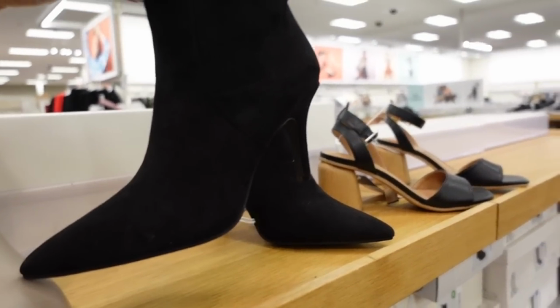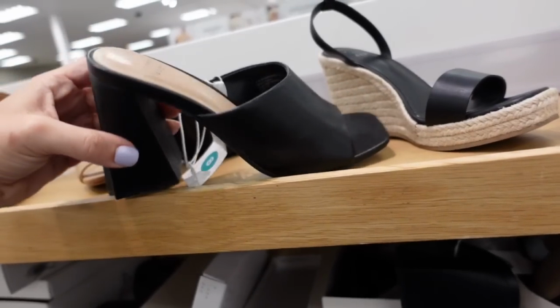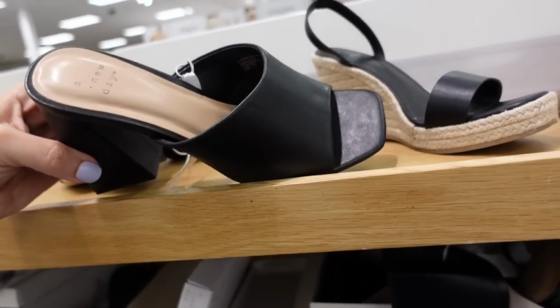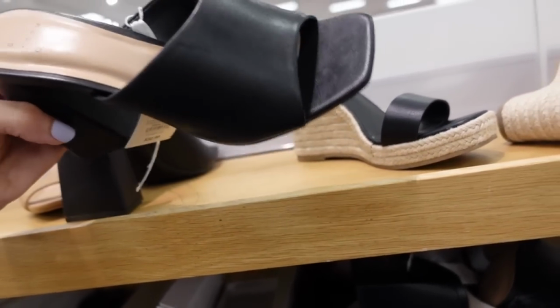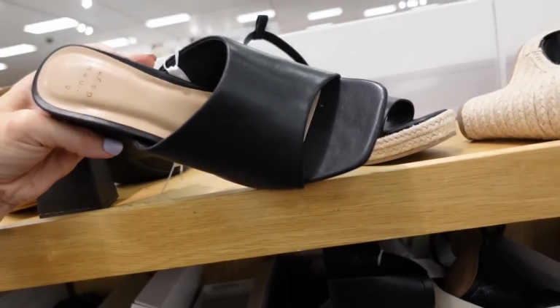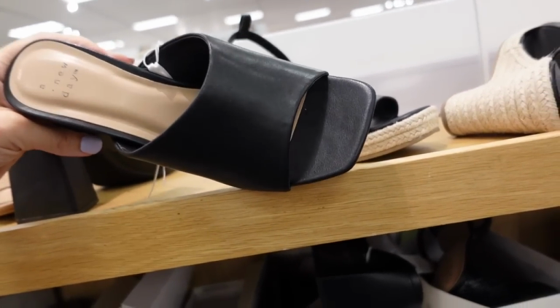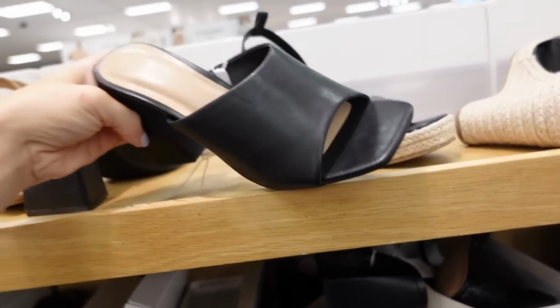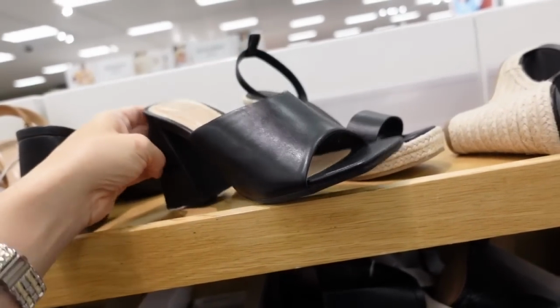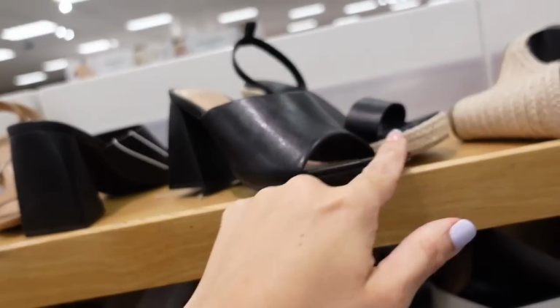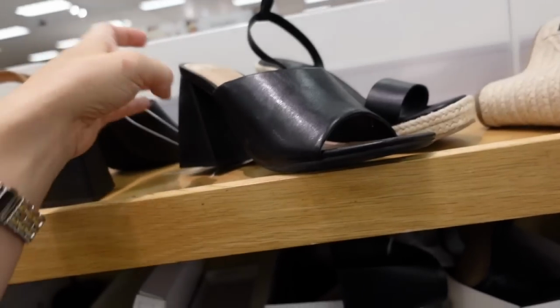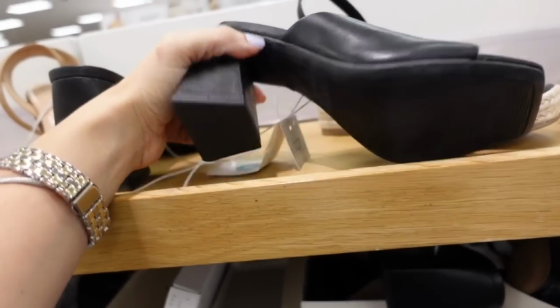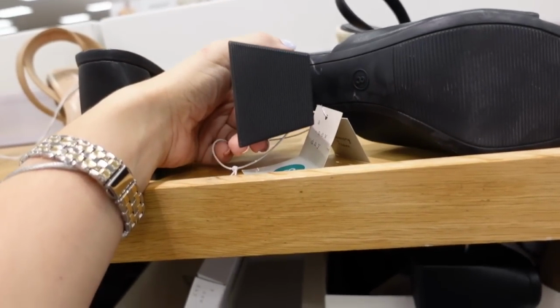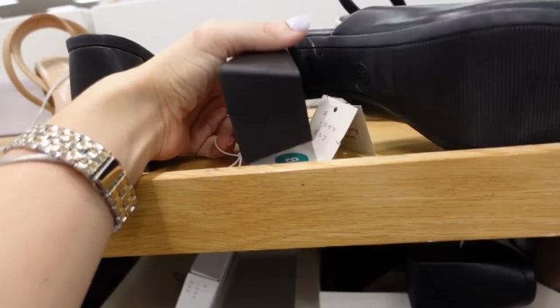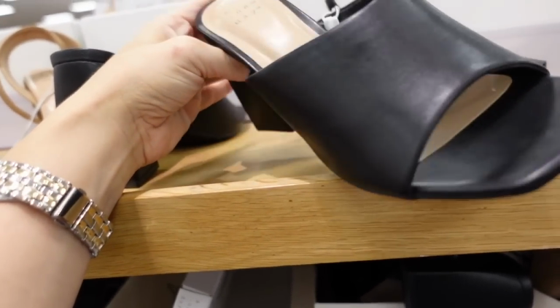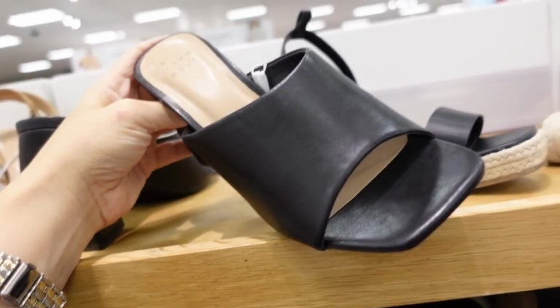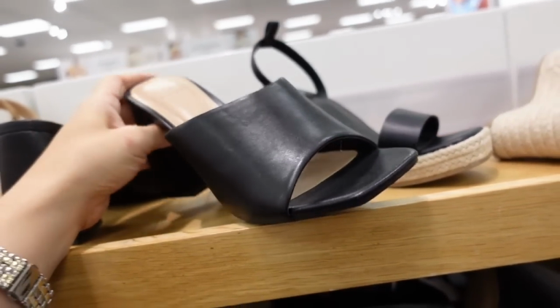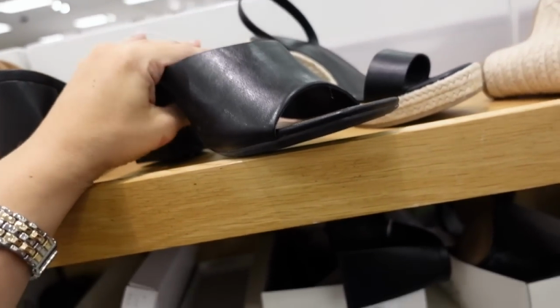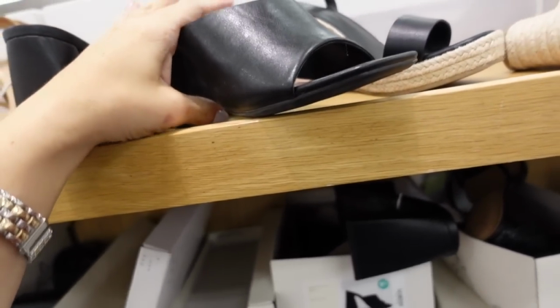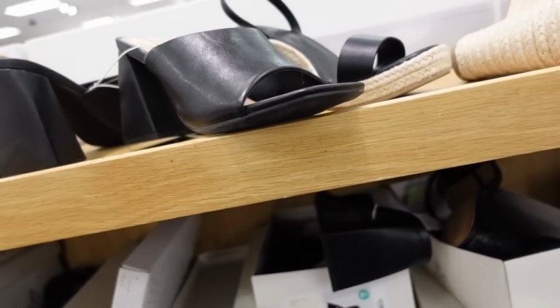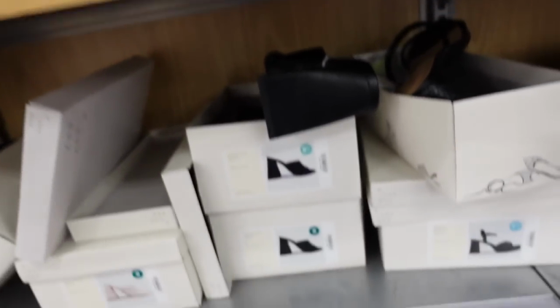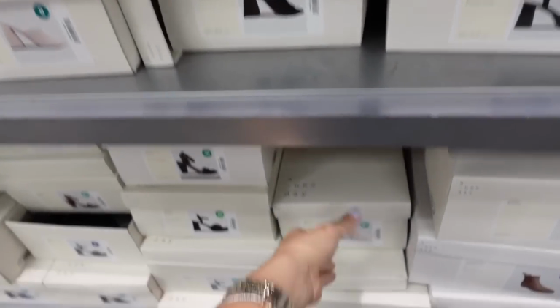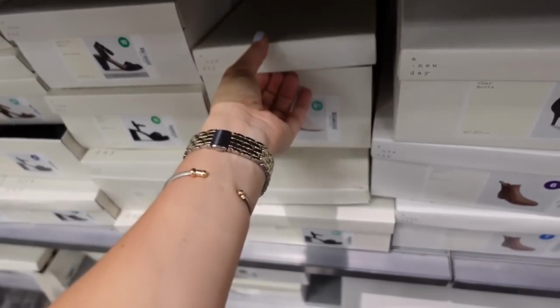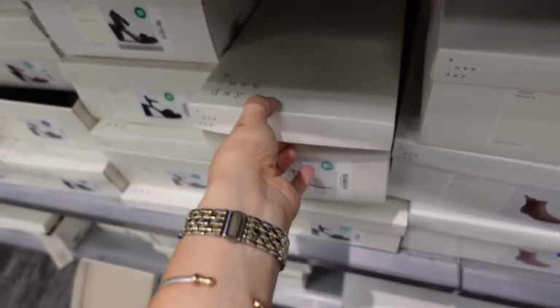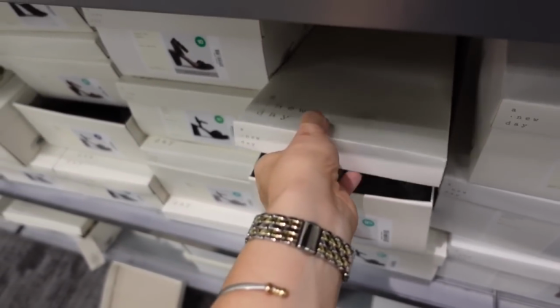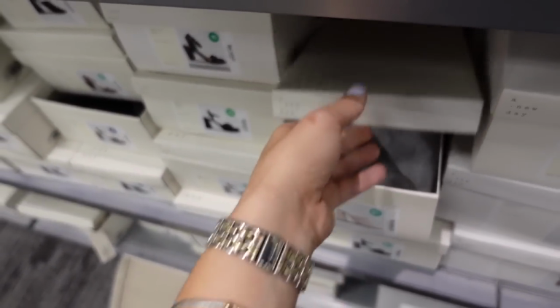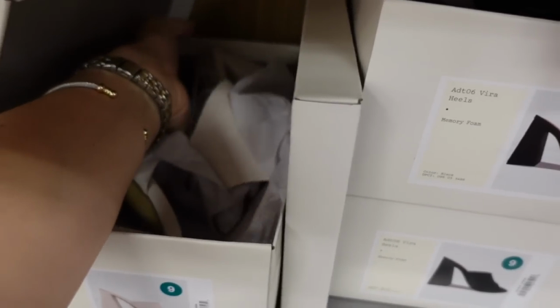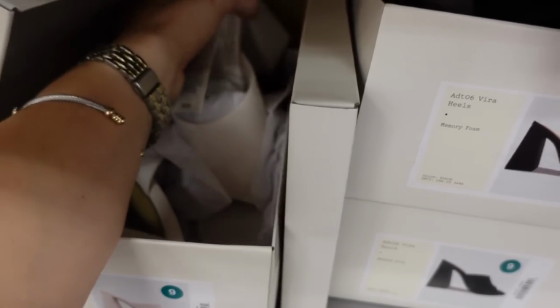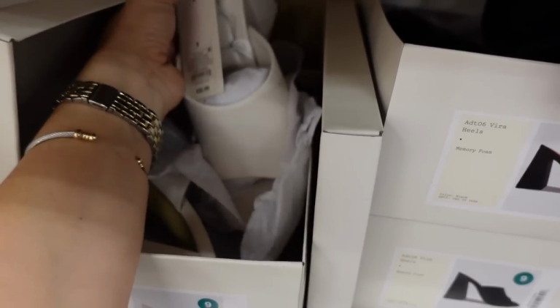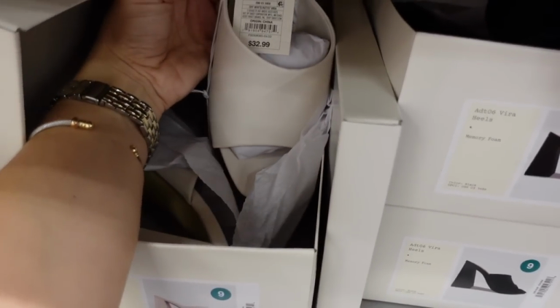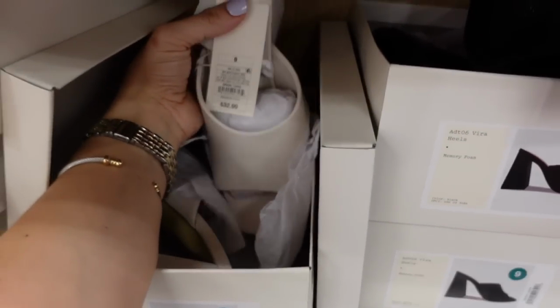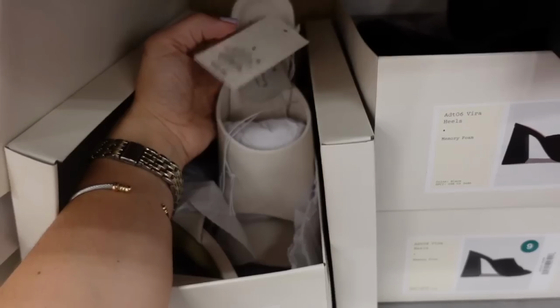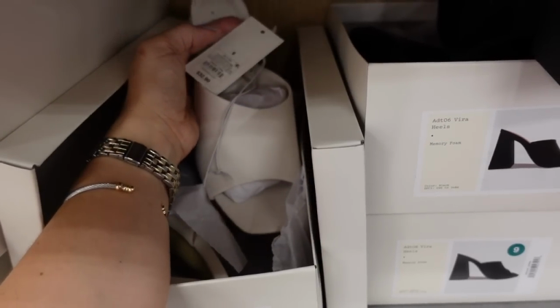Seeing a new color in these little slides from A New Day. They're square toe with a chunkier heel. We saw them in black and pink and now I'm seeing them in ivory. They're $32.